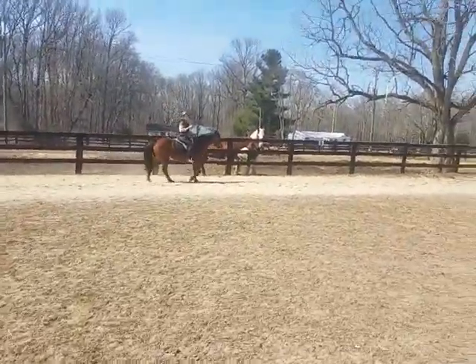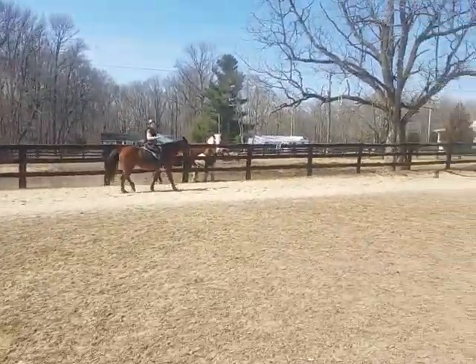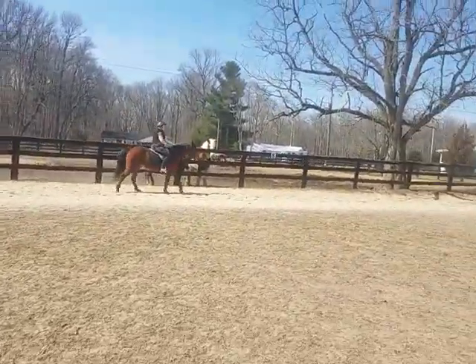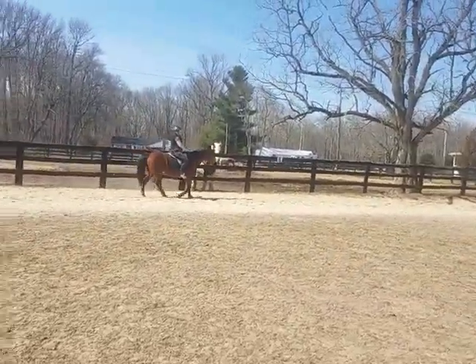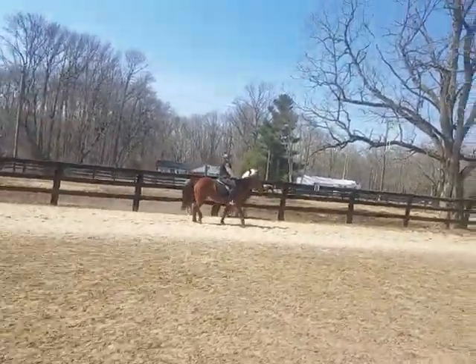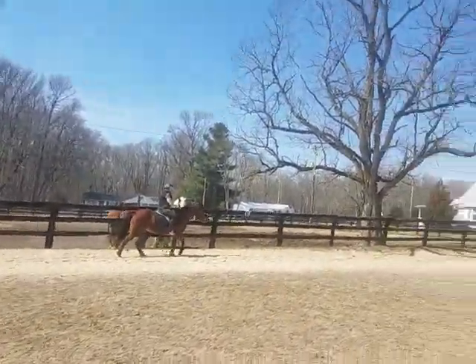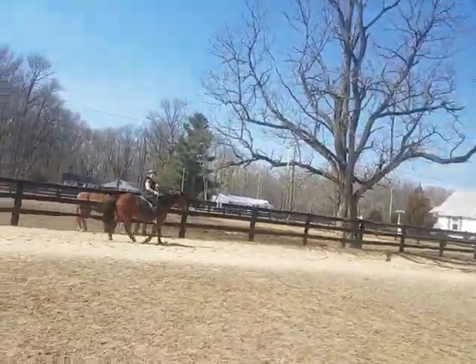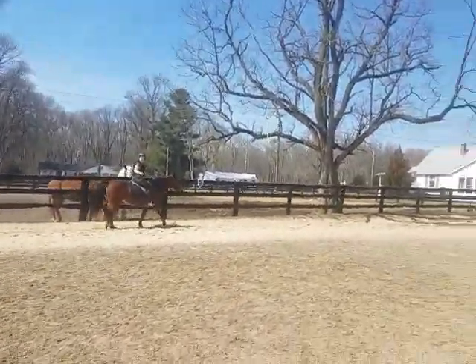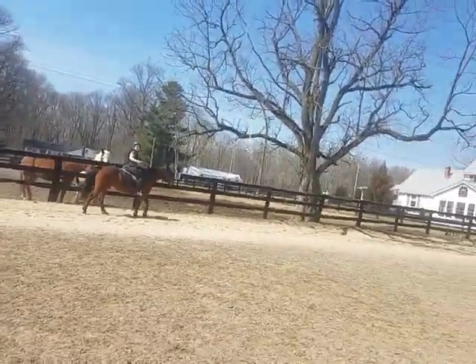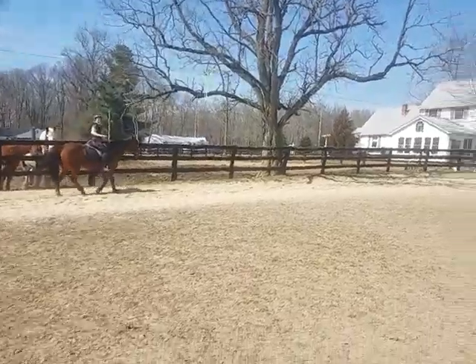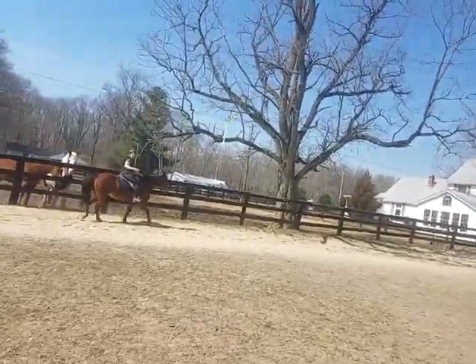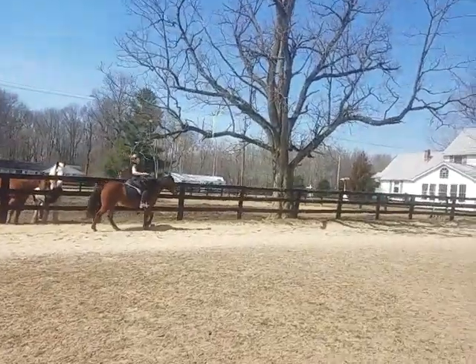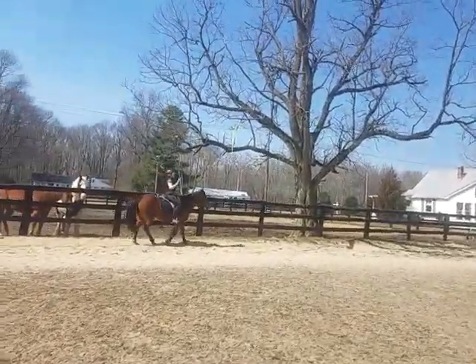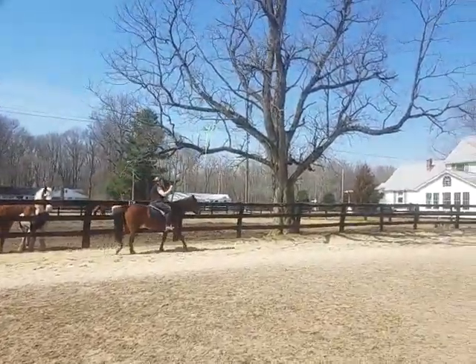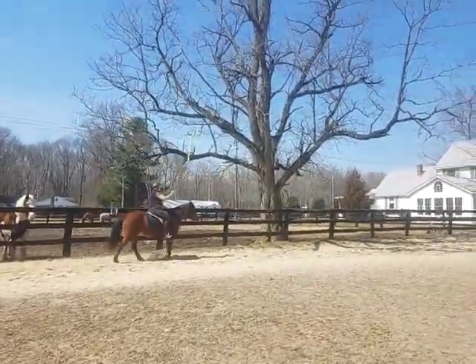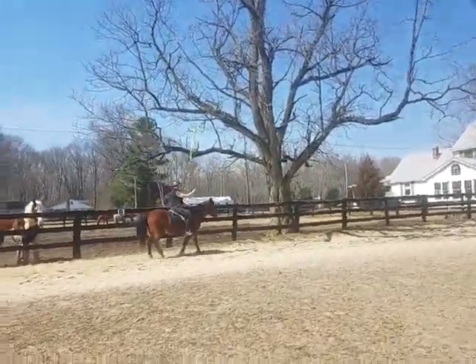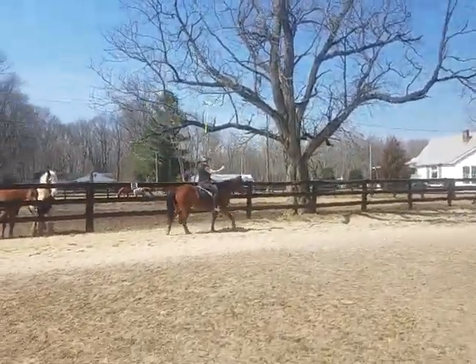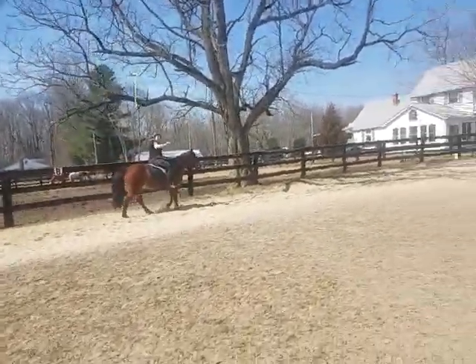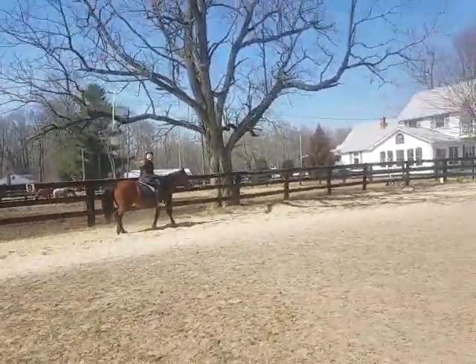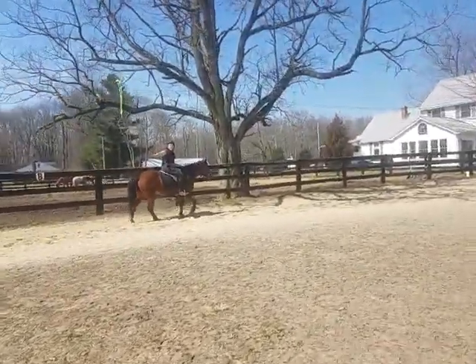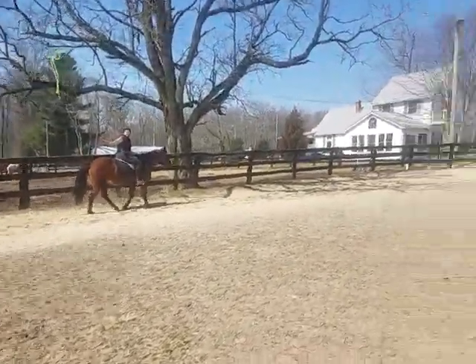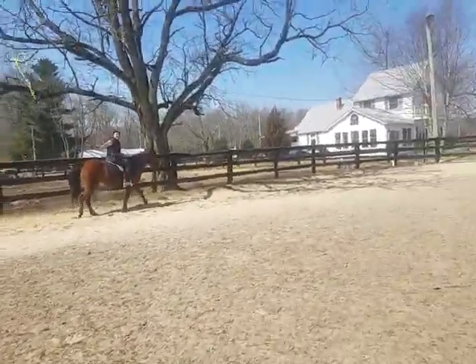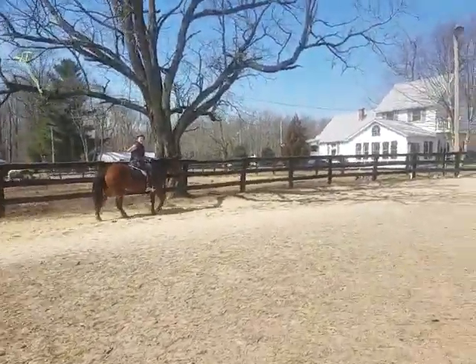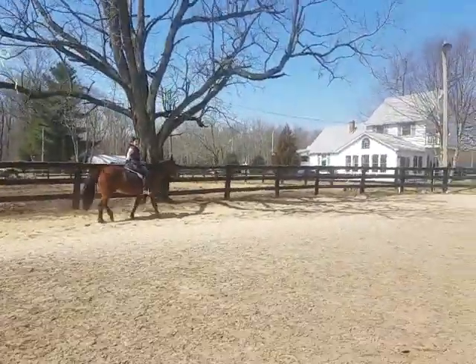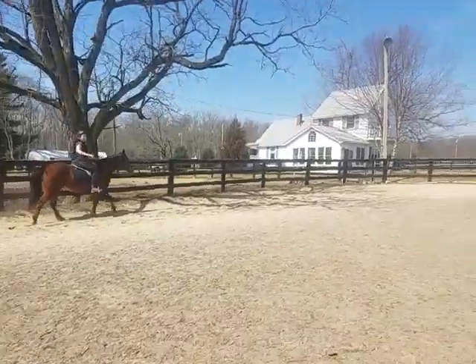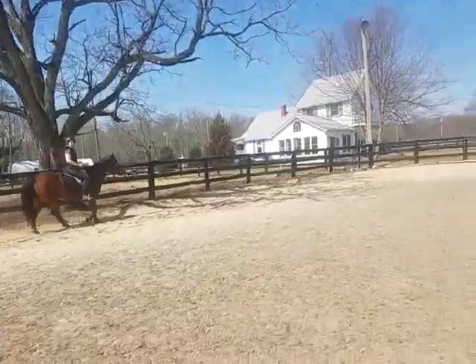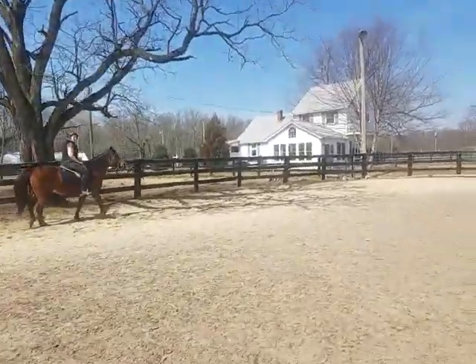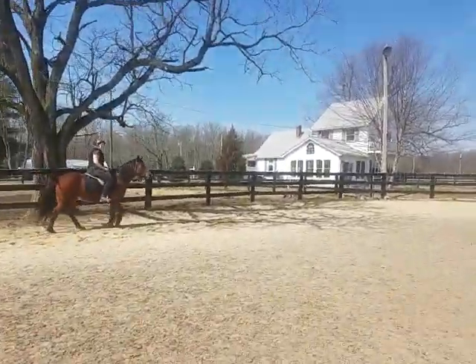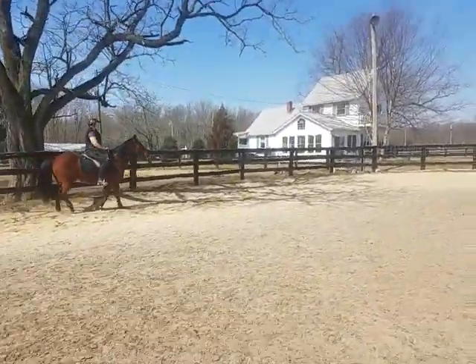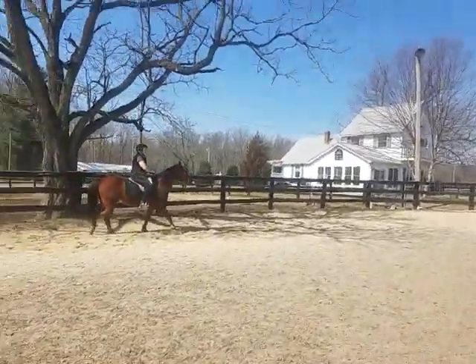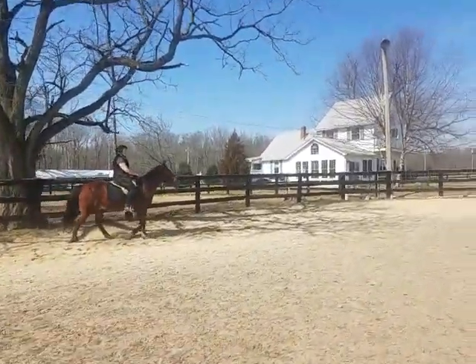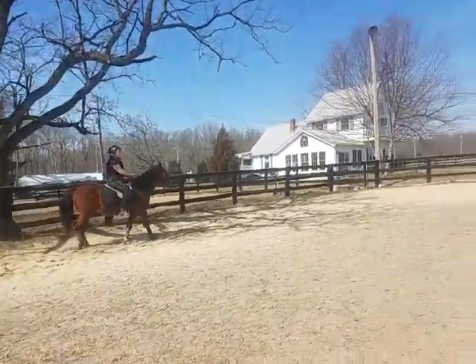I know, that's what I'm saying. Can you video him from the front, like down this side? Yeah. And then from the back, down that side? Yeah. Okay, so I'm gonna do leg yielding.